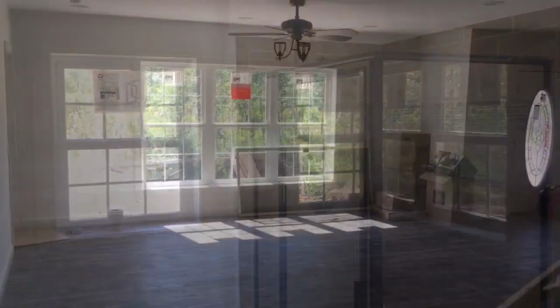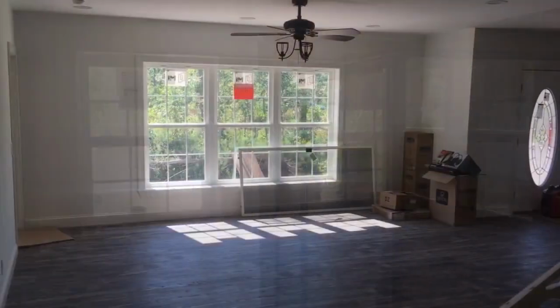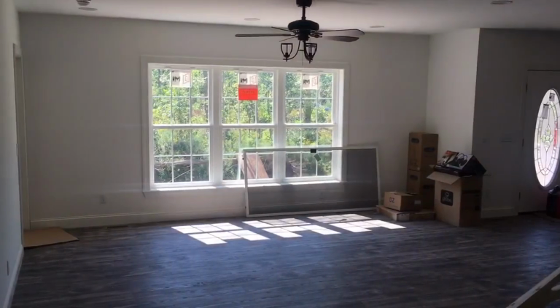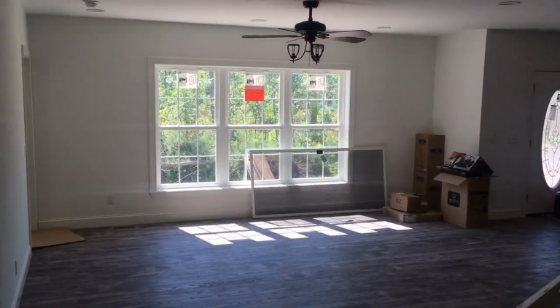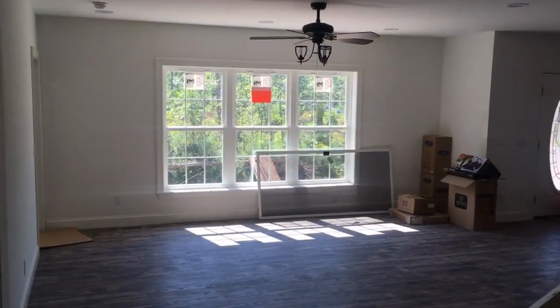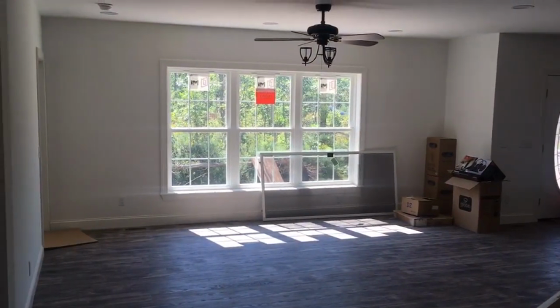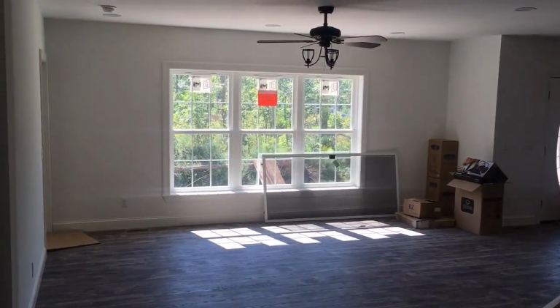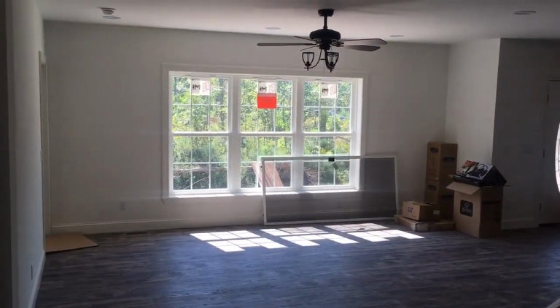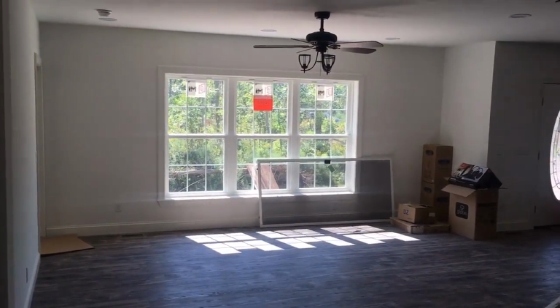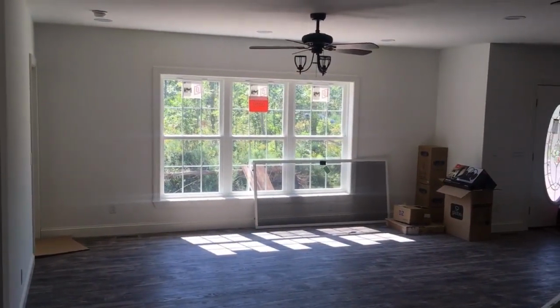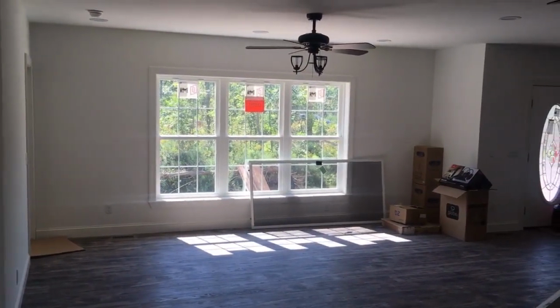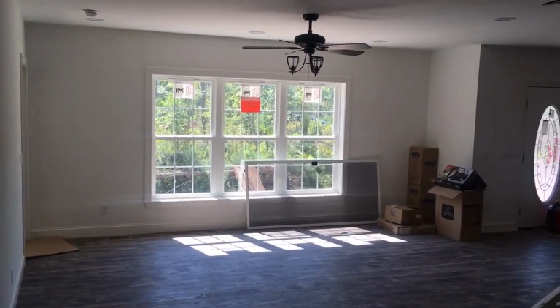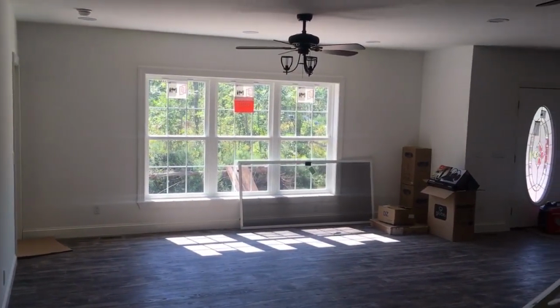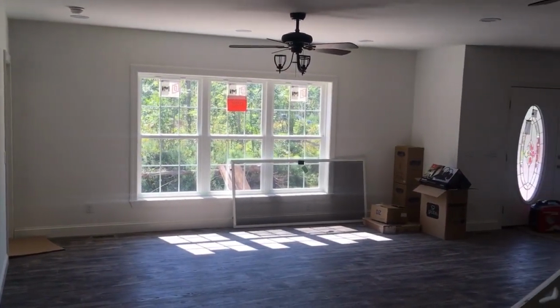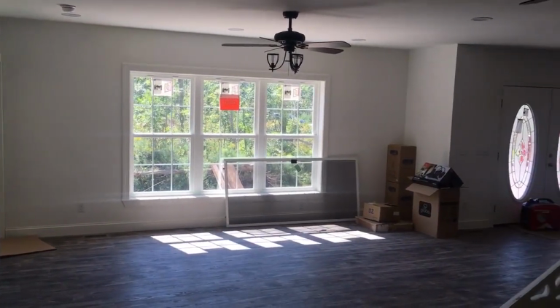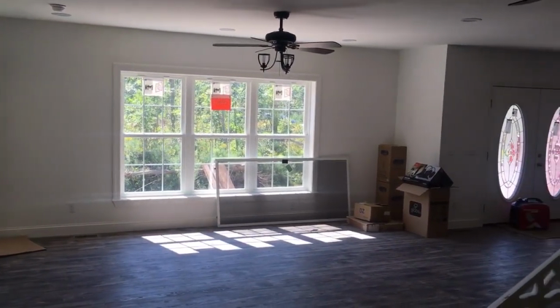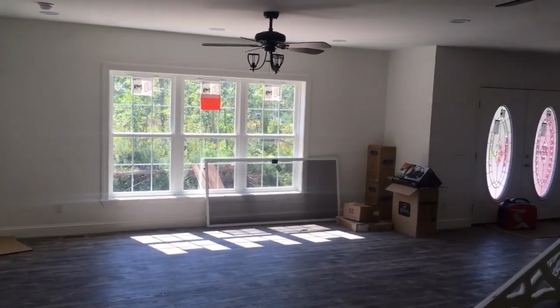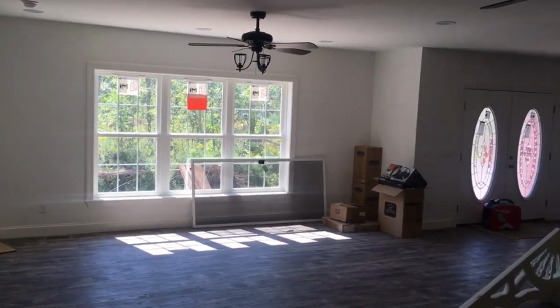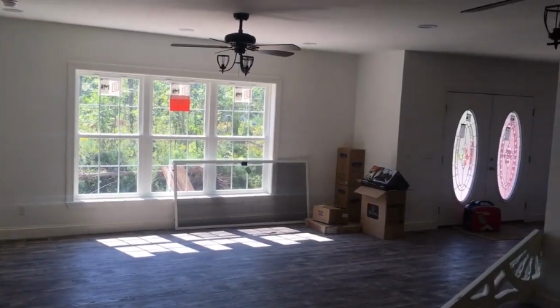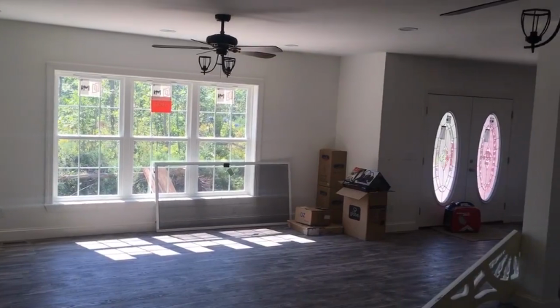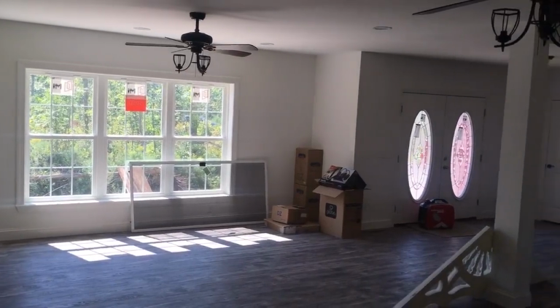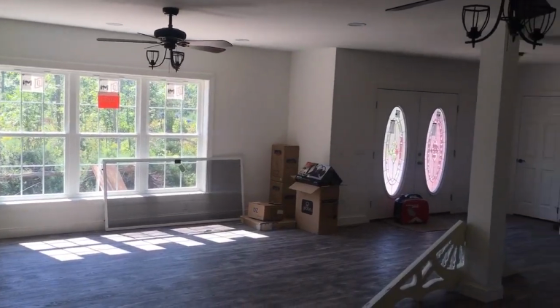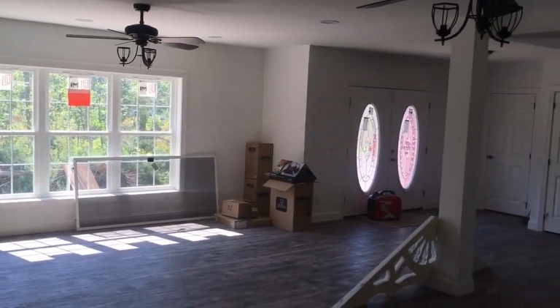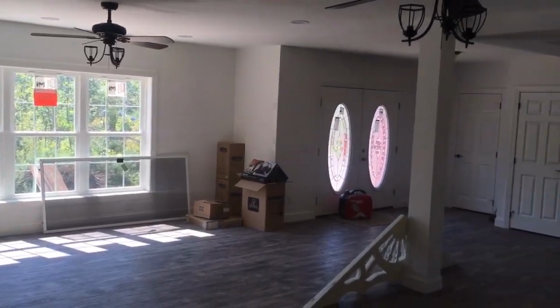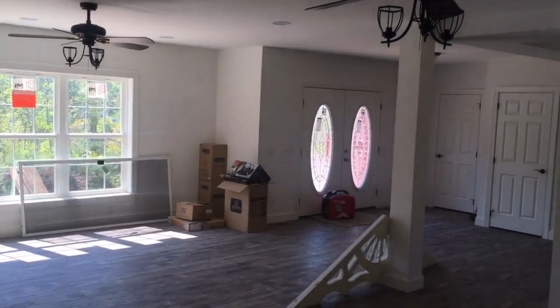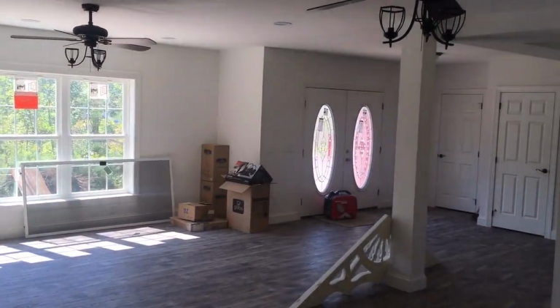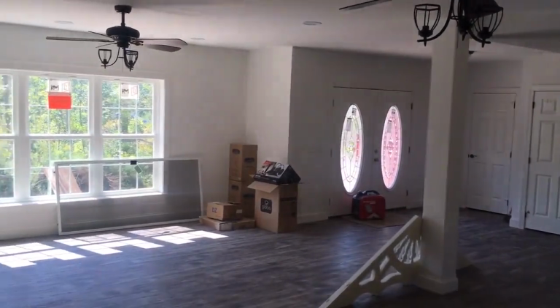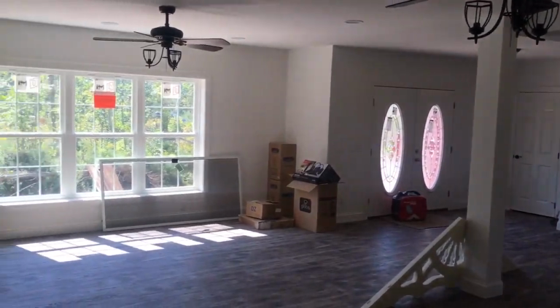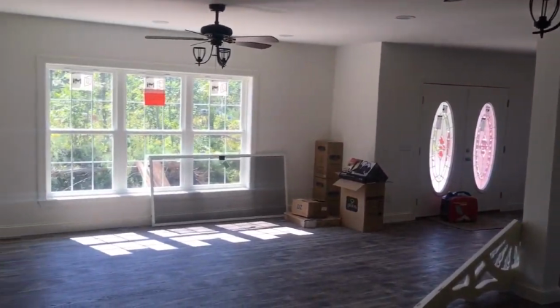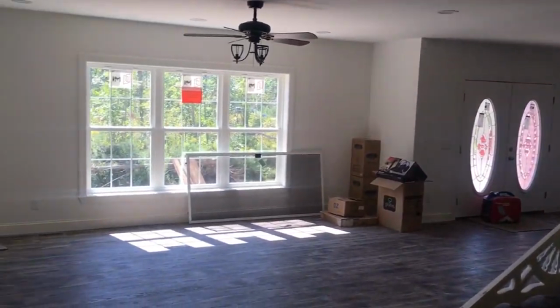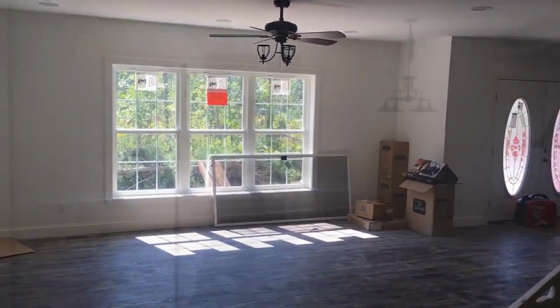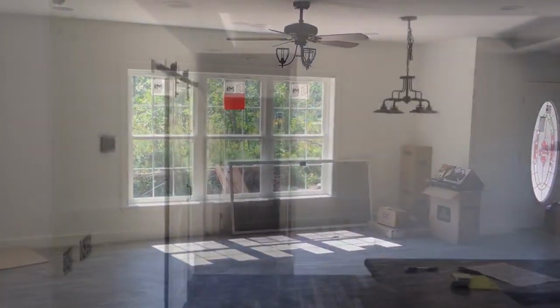Back out here in the living room, I just wanted to show you the triple window at the front. It's just really nice — adds a ton of light. Very, very nice.